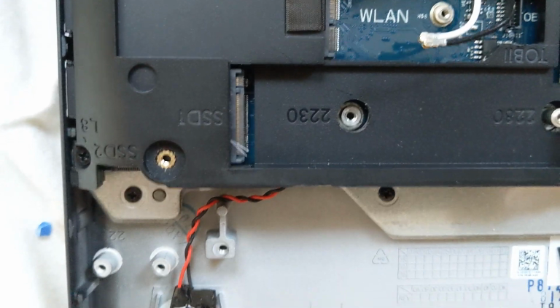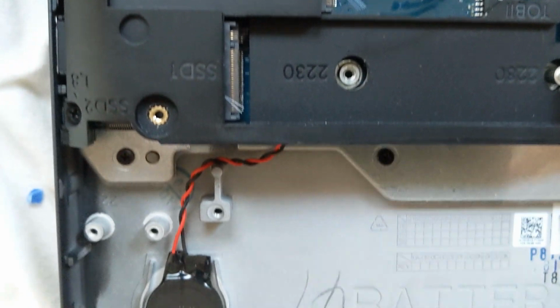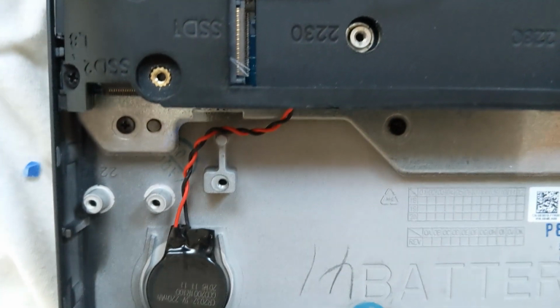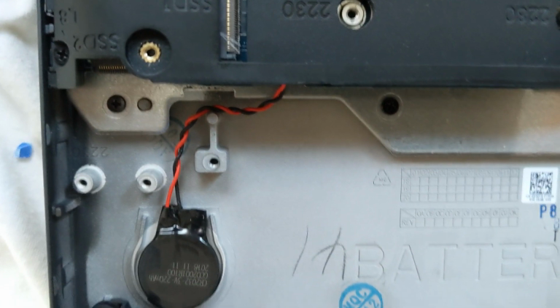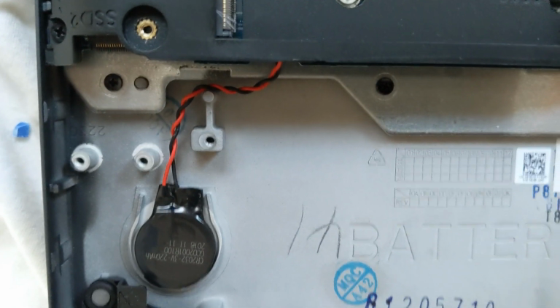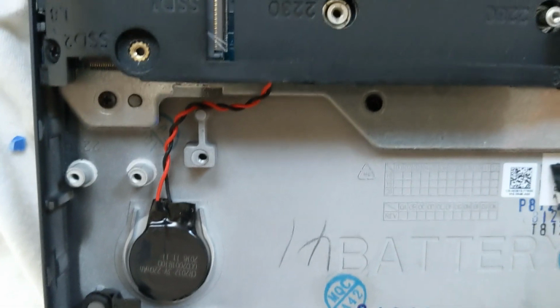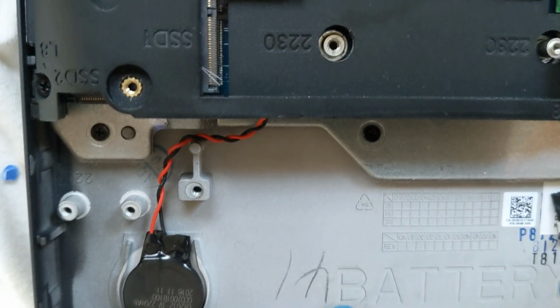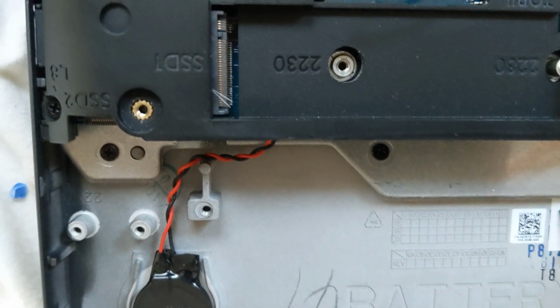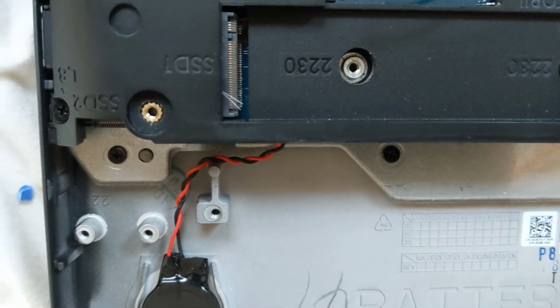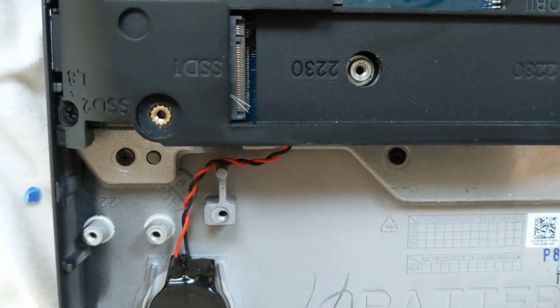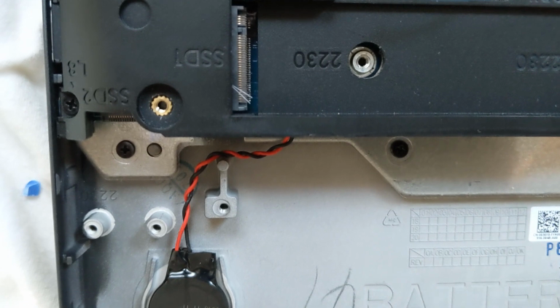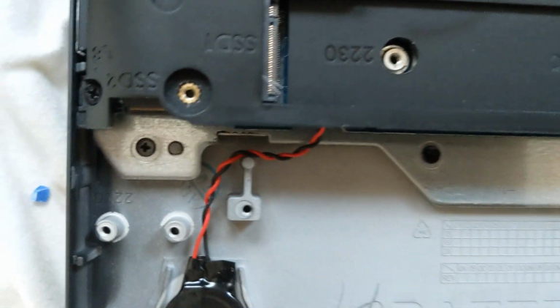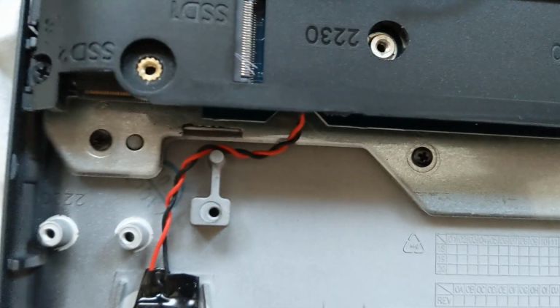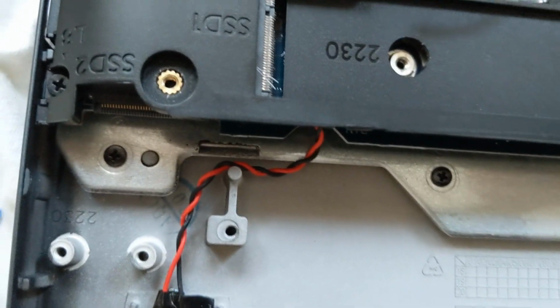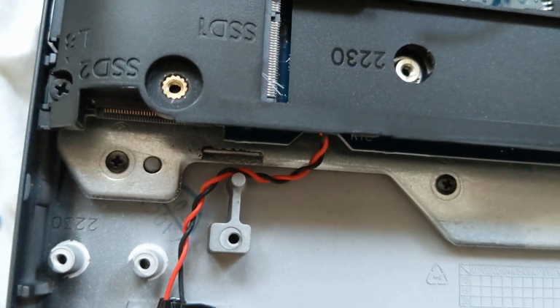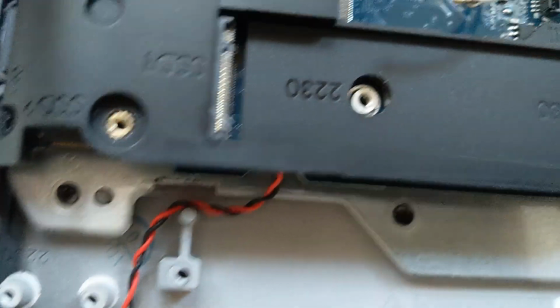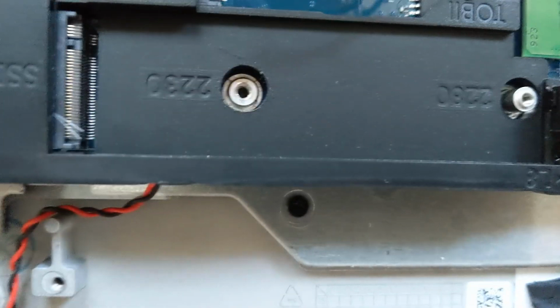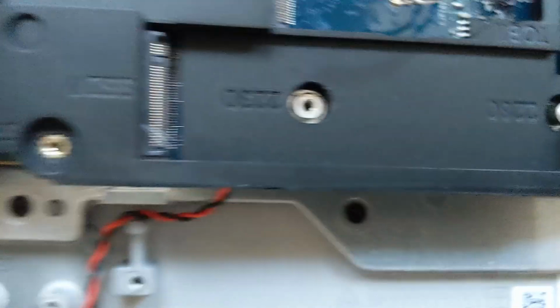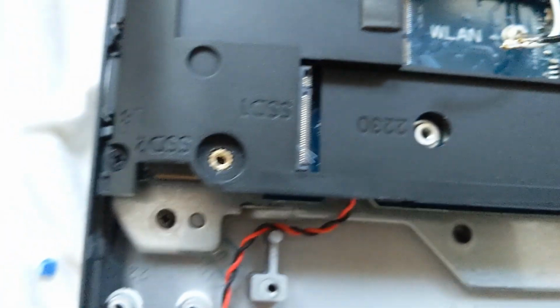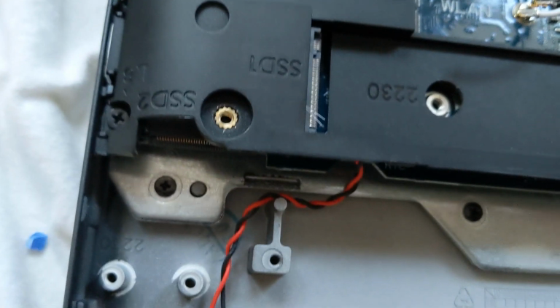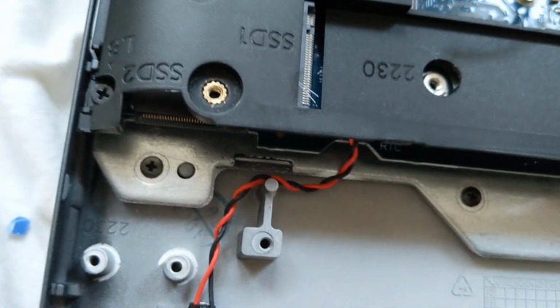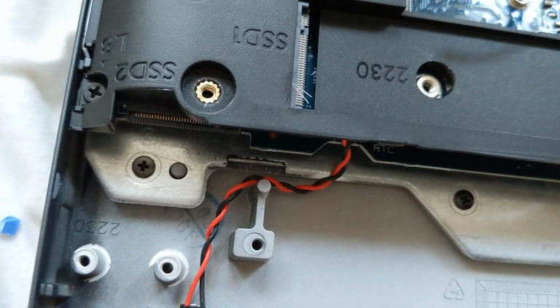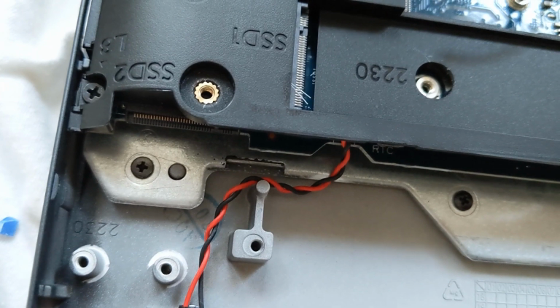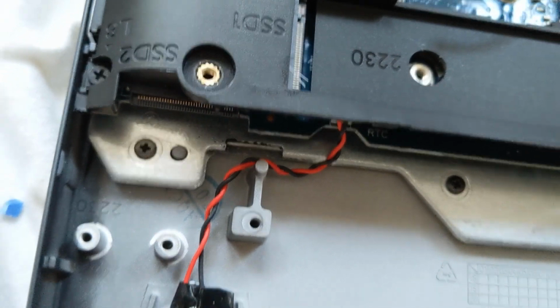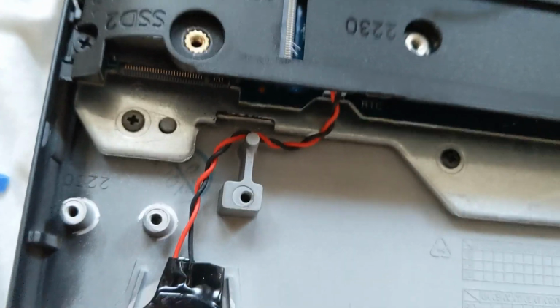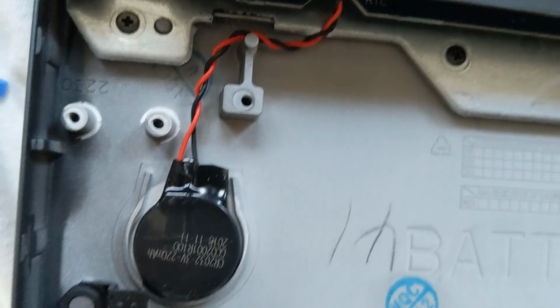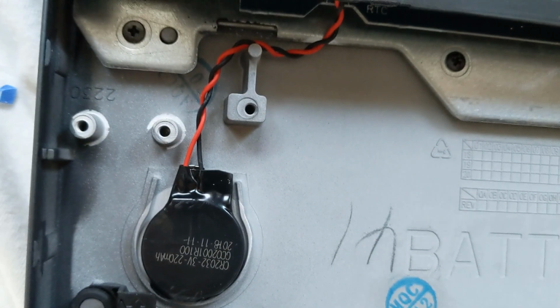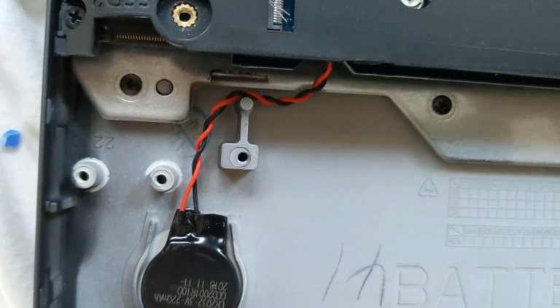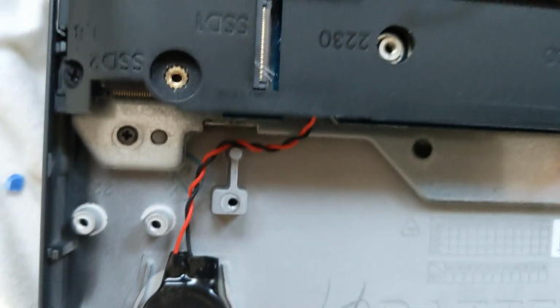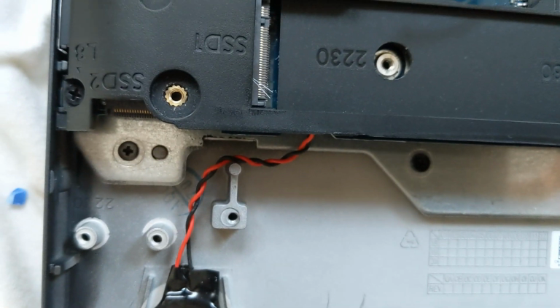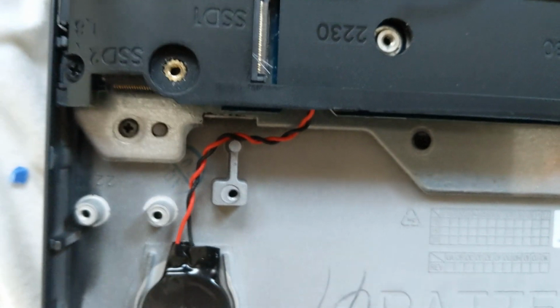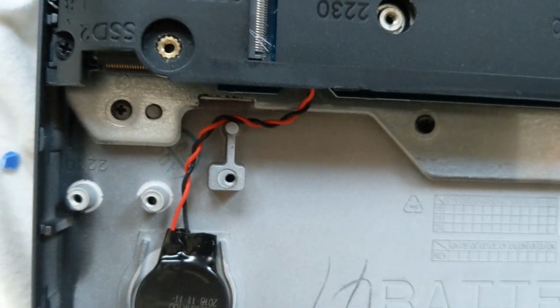Addressing another issue one of my subscribers asked for is to show where the SSD card is. There's one, that's the one that comes in, and there's the SSD 2 slot right there. Didn't even have to remove the battery for that.